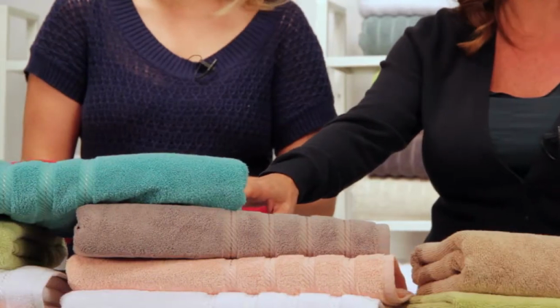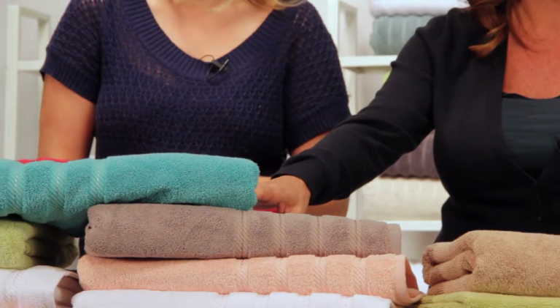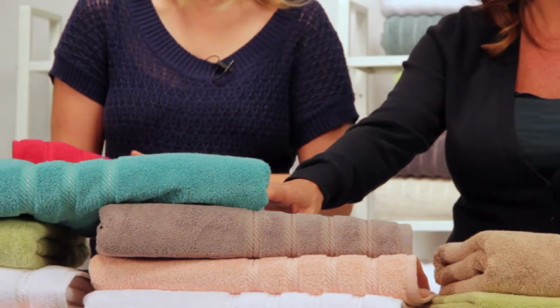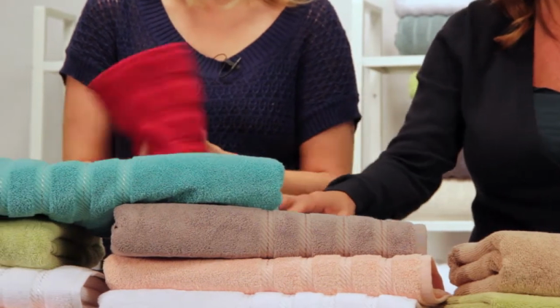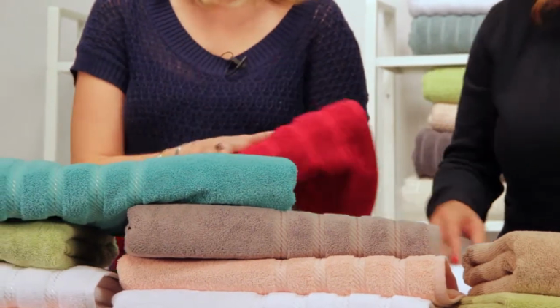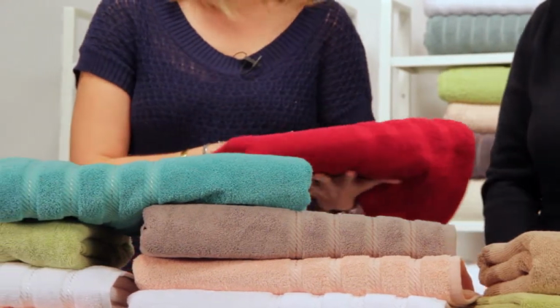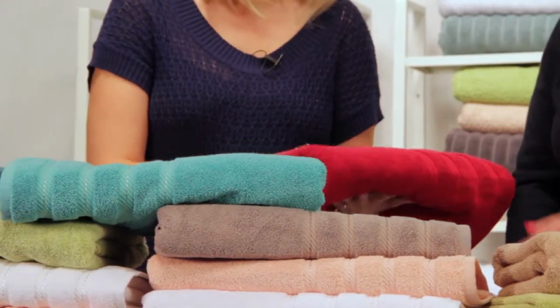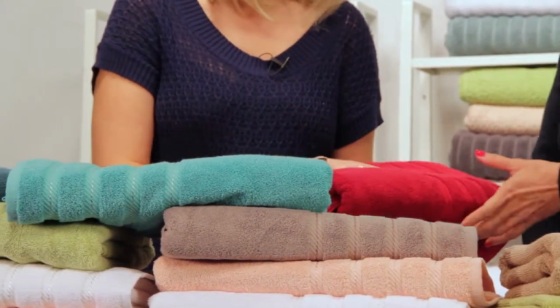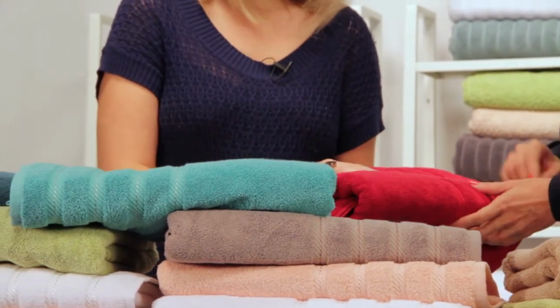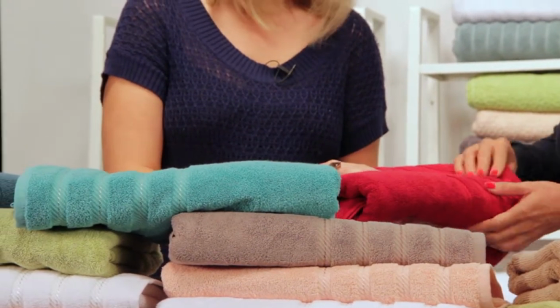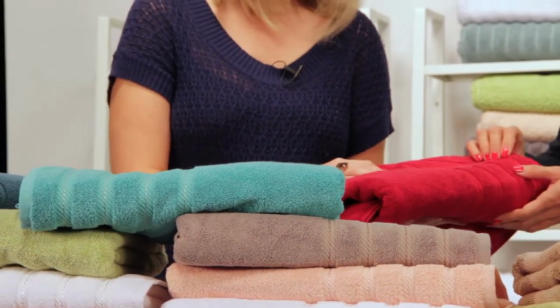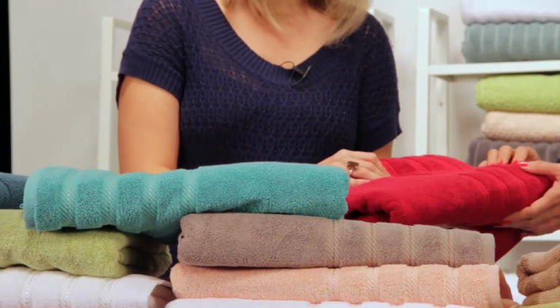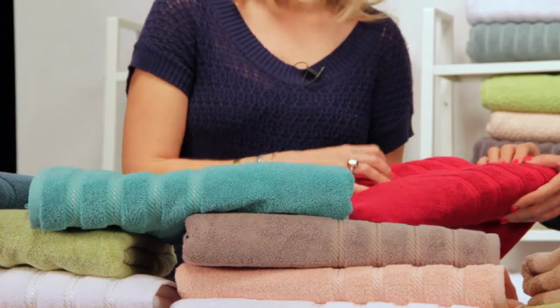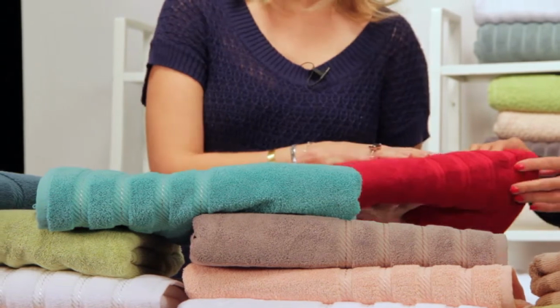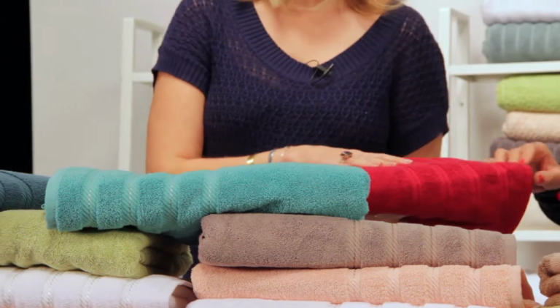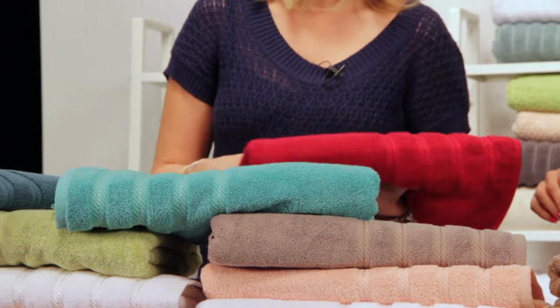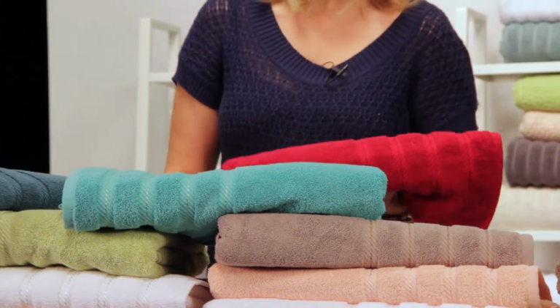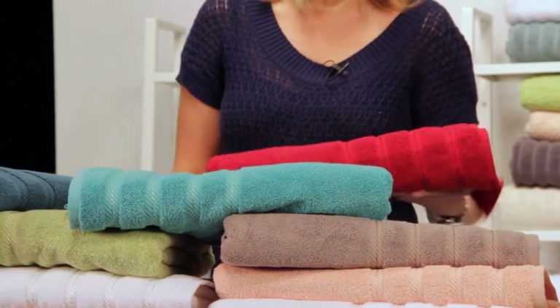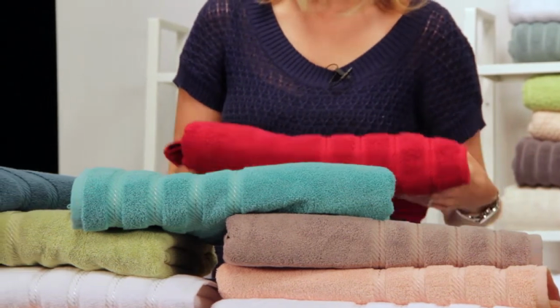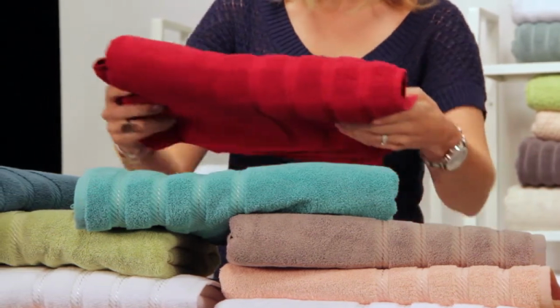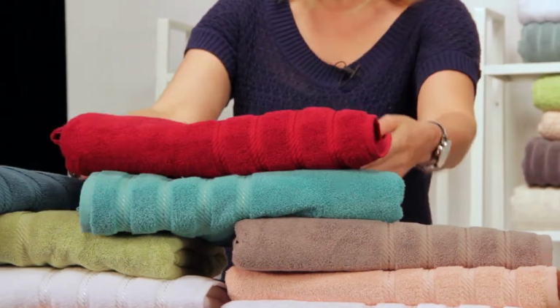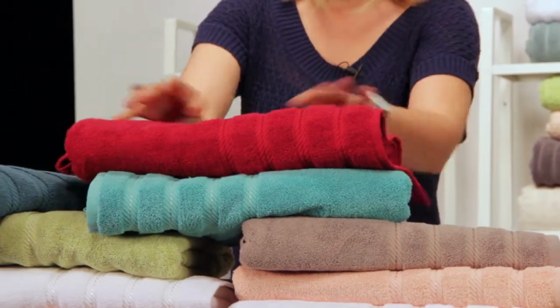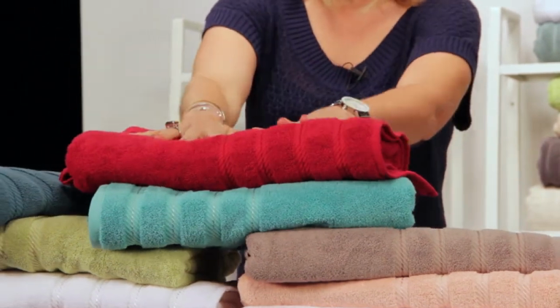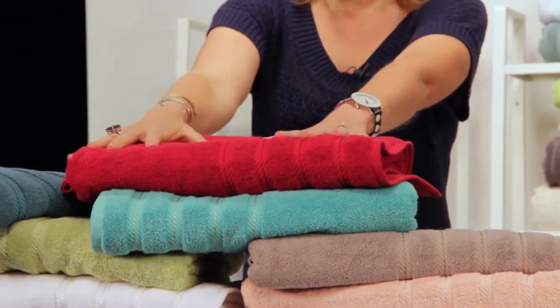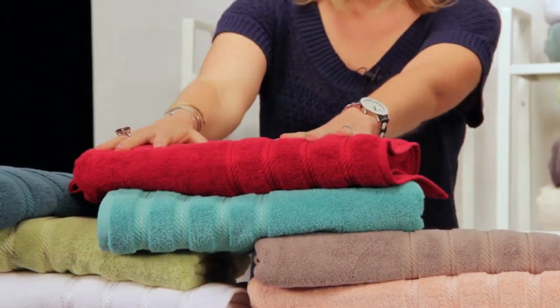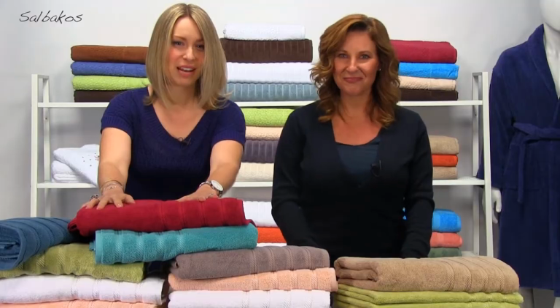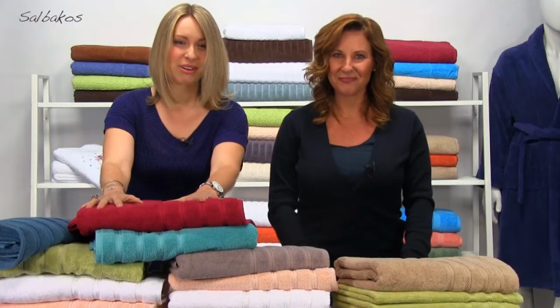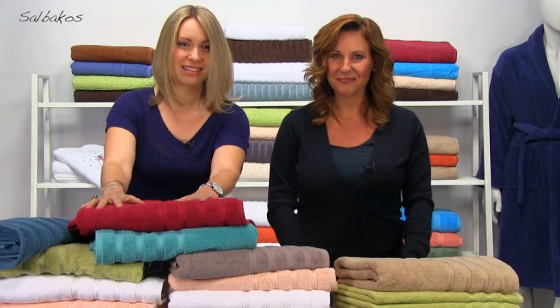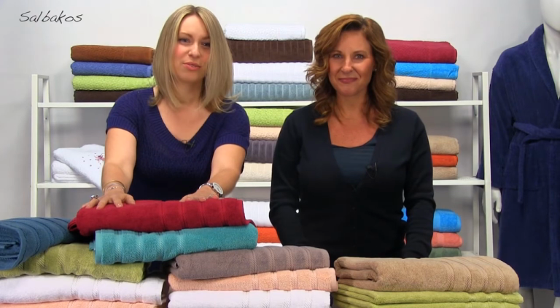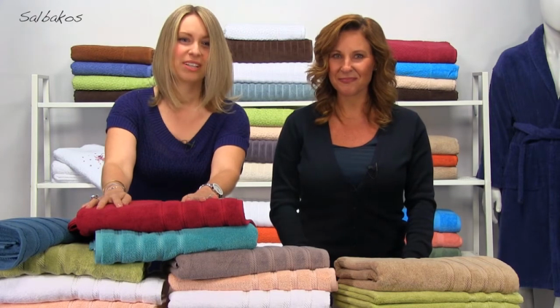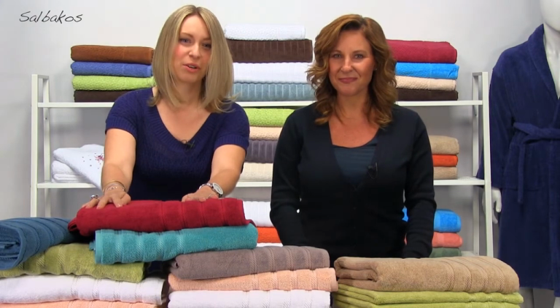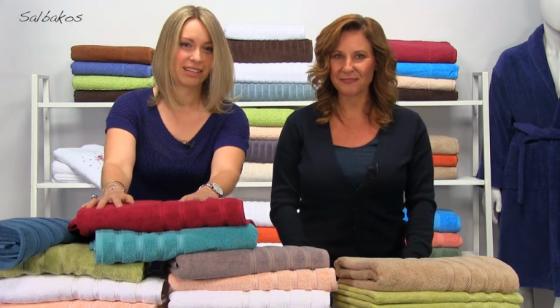See the raised surface on this towel? These piles are two-ply twisted yarn — that's what makes them so durable. When you hold this towel in your hand, you can really feel the quality.